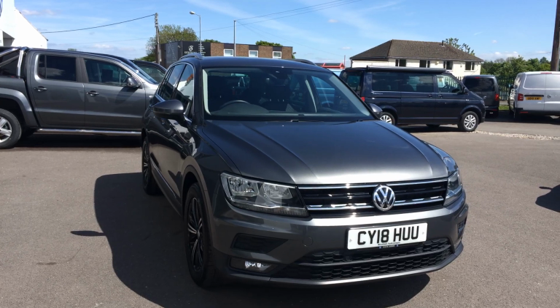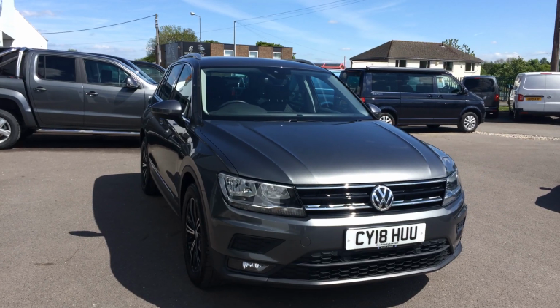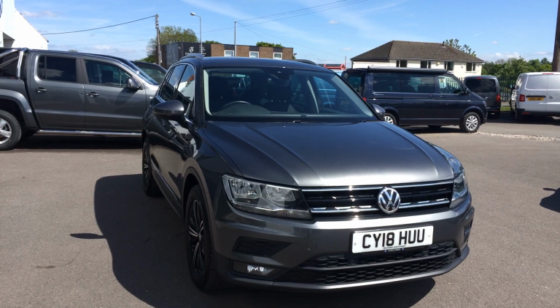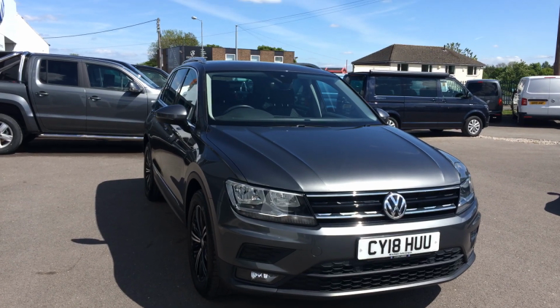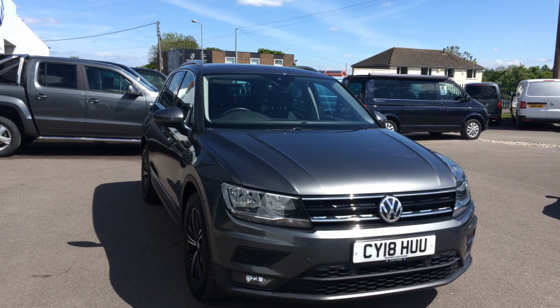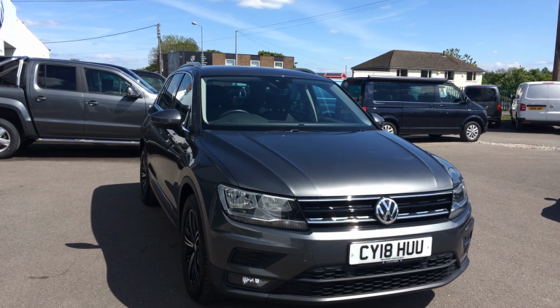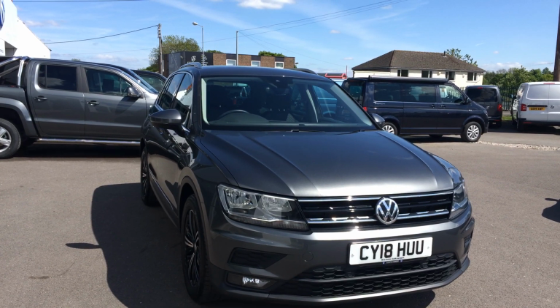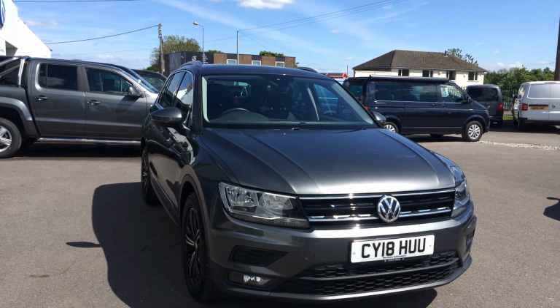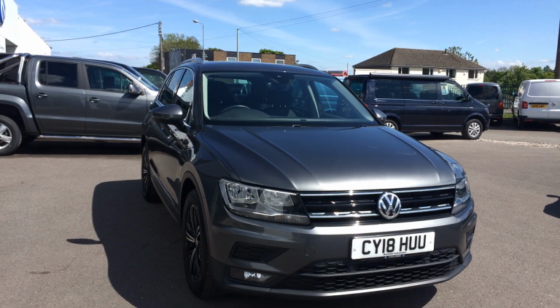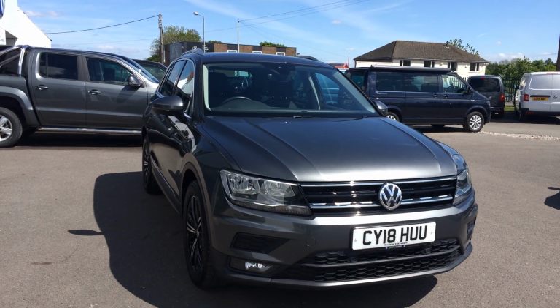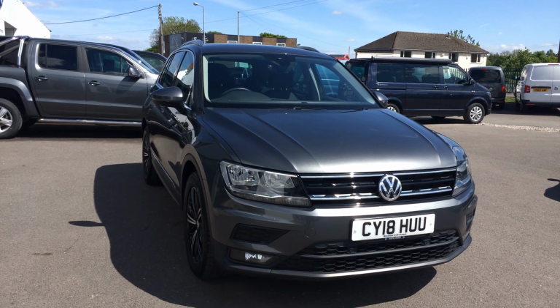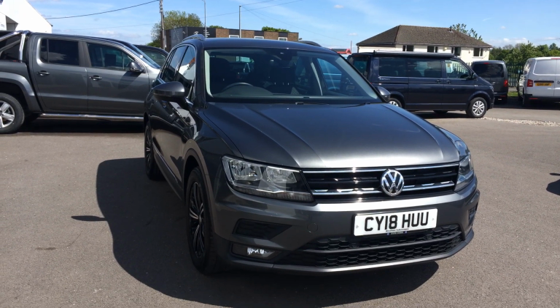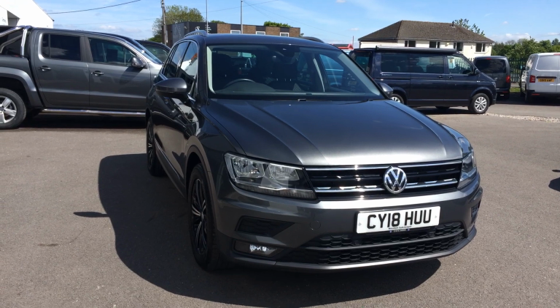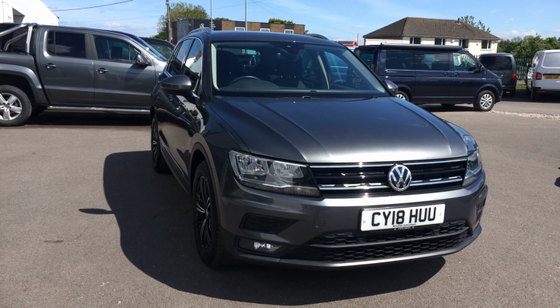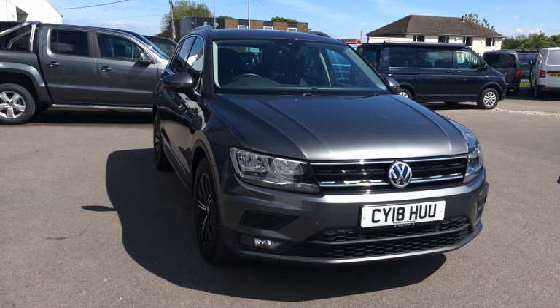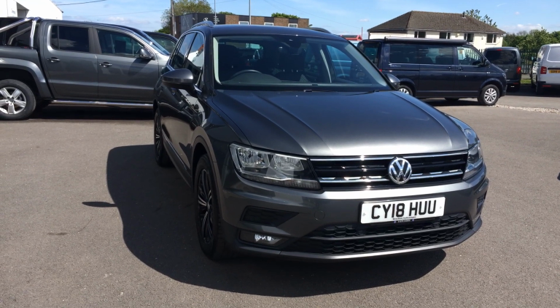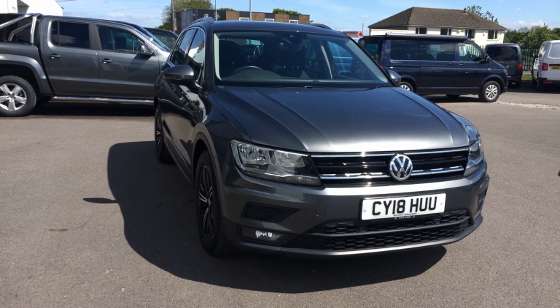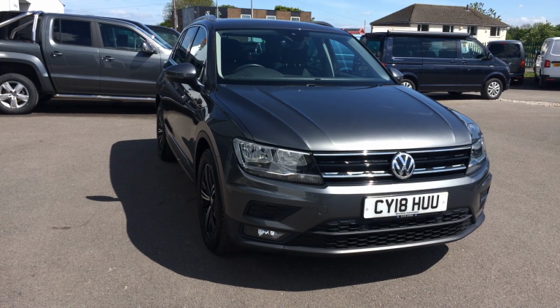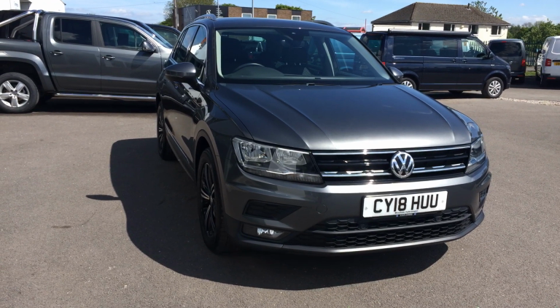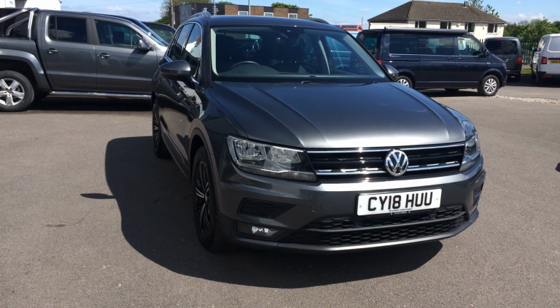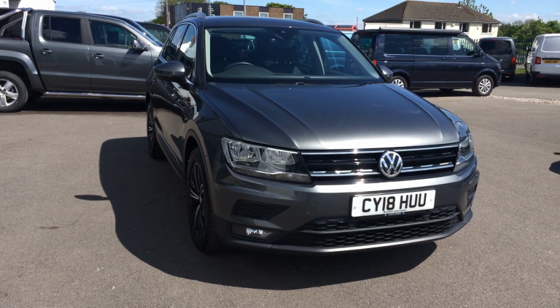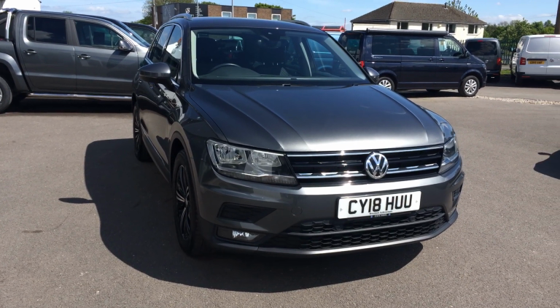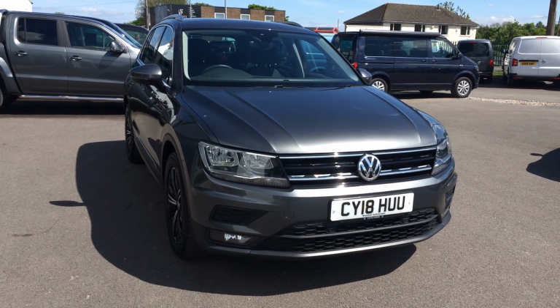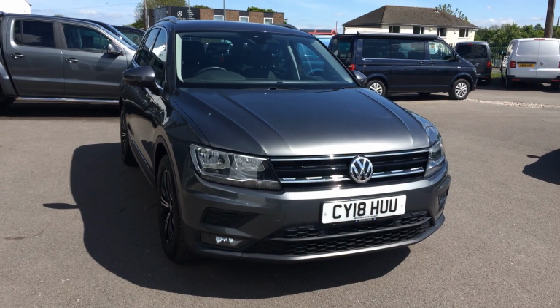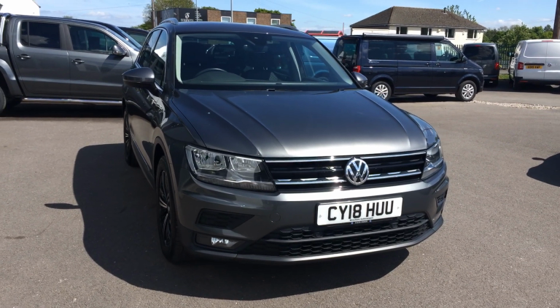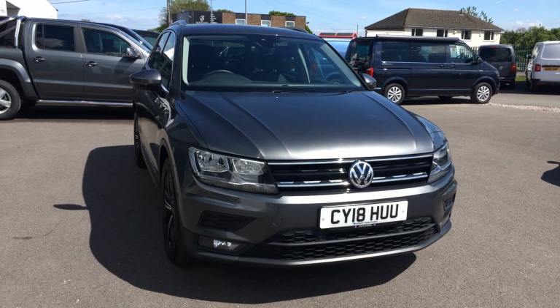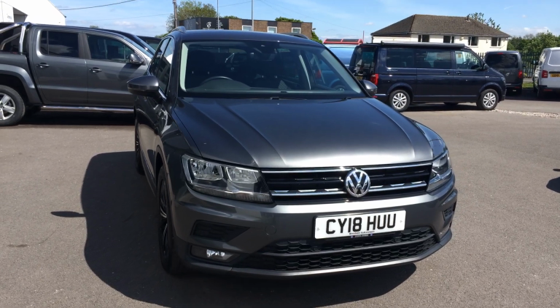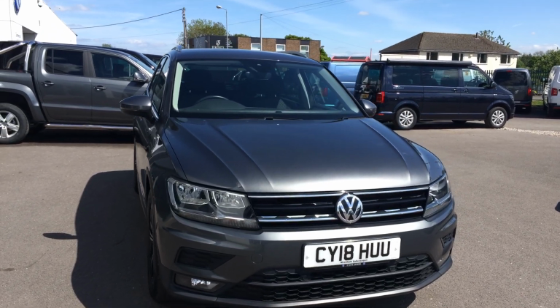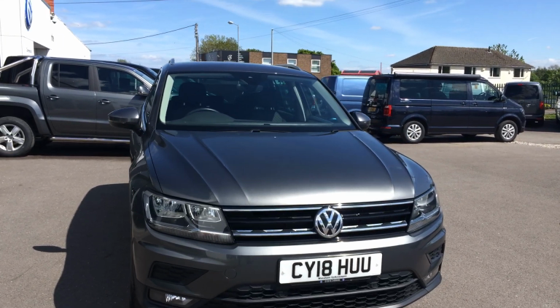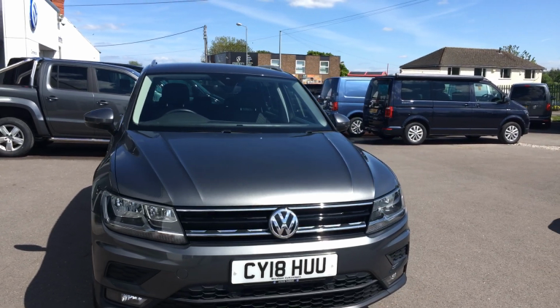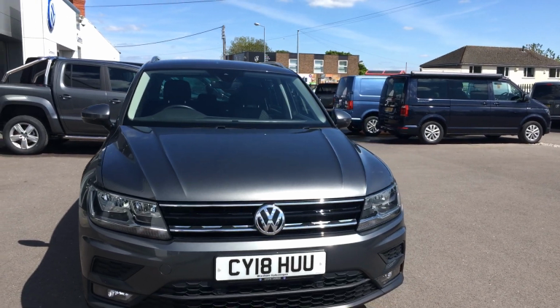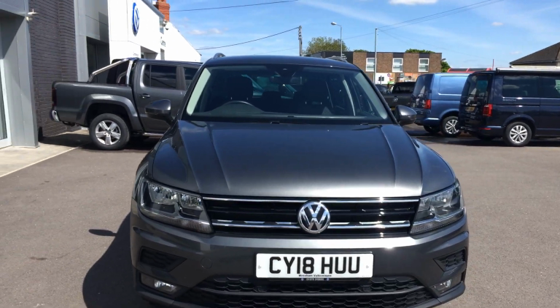Hi, I'm Phil Sadler, sales executive here at Wrexham Volkswagen. I'm going to show you around our Volkswagen Tiguan — this is the 1.4 petrol, 150 brake horsepower SE Navigation that we have on sale, finished in grey metallic paint.